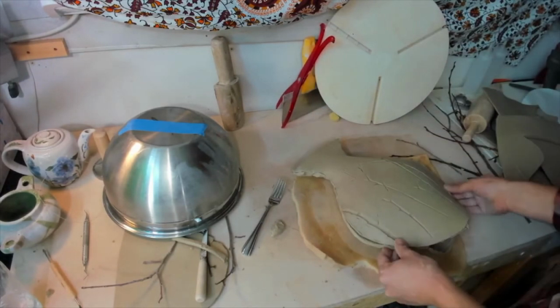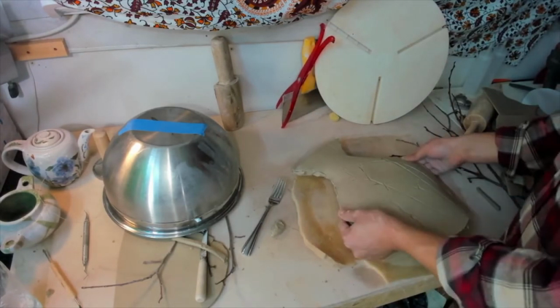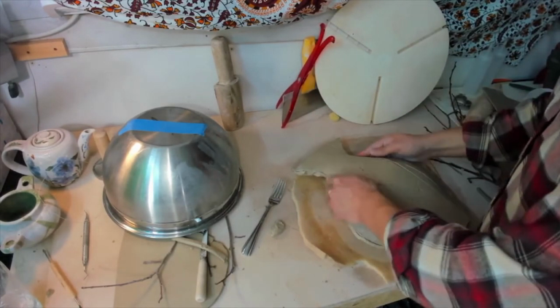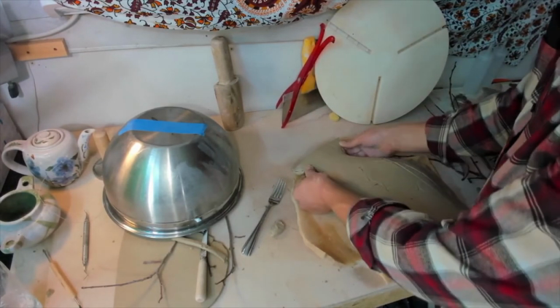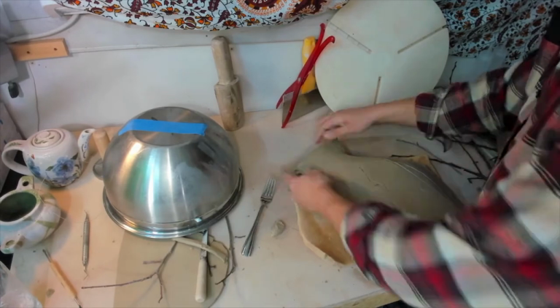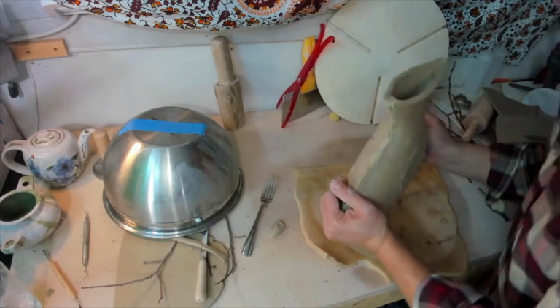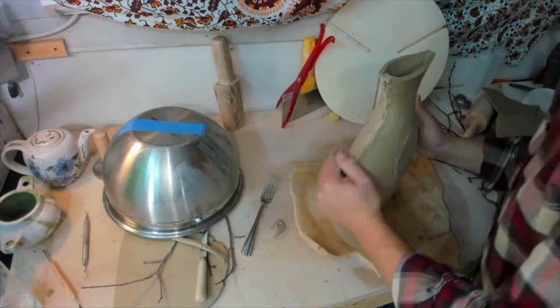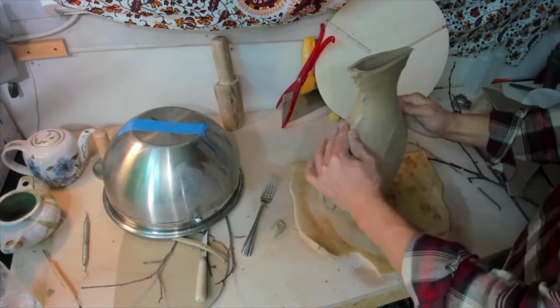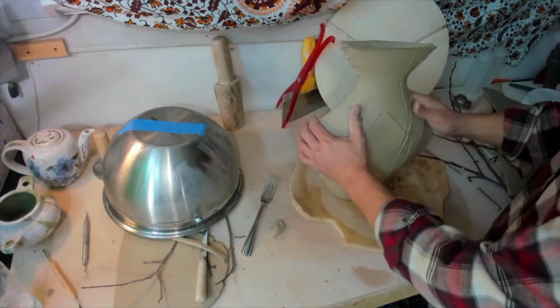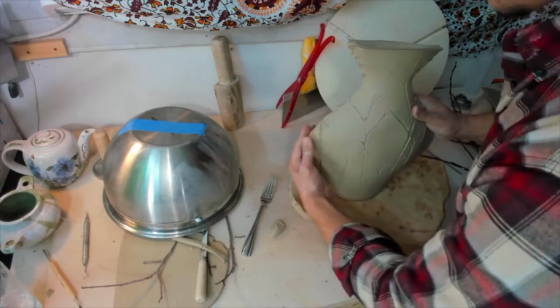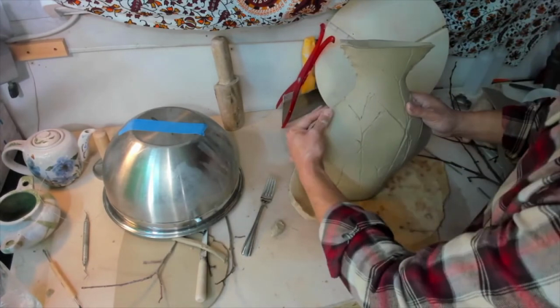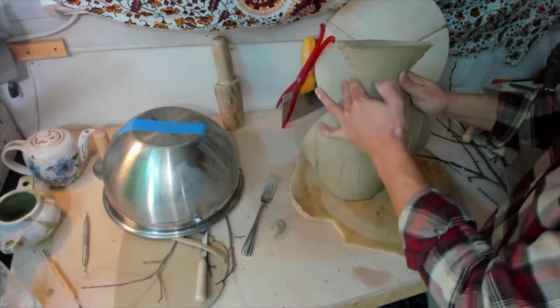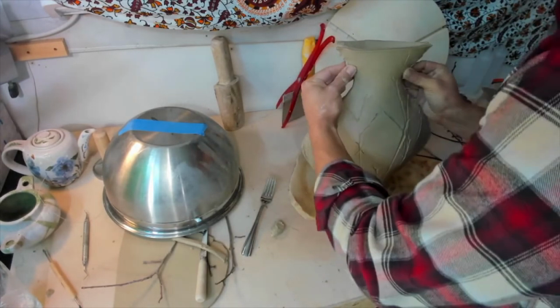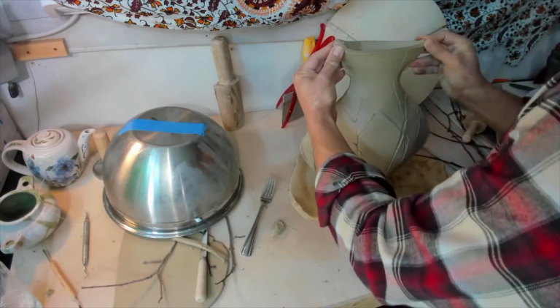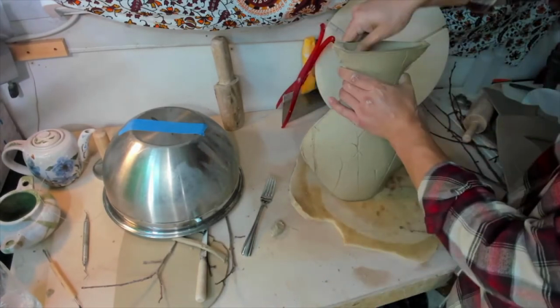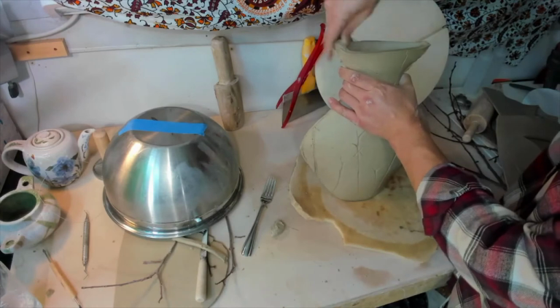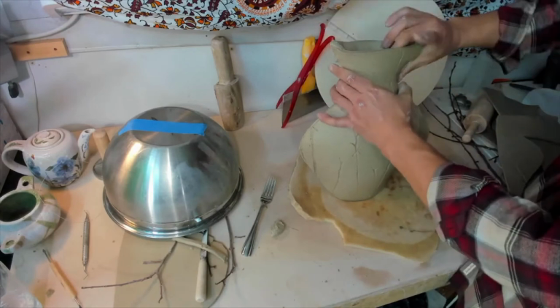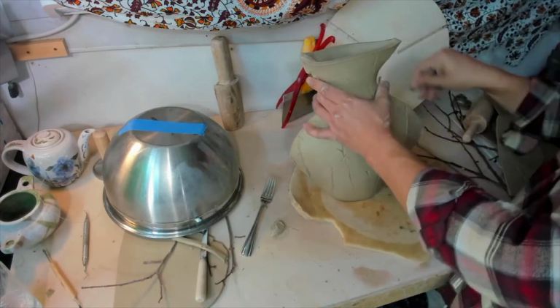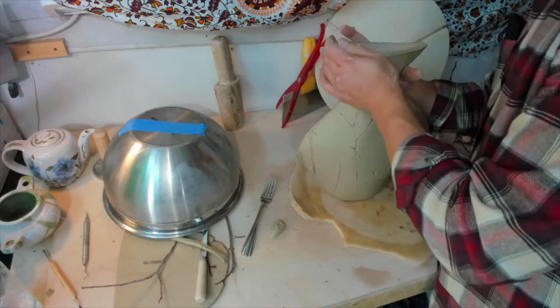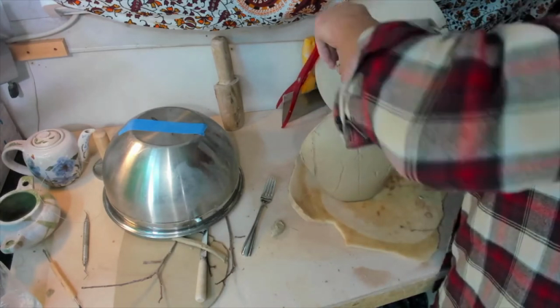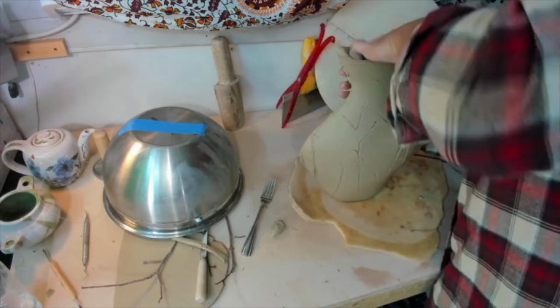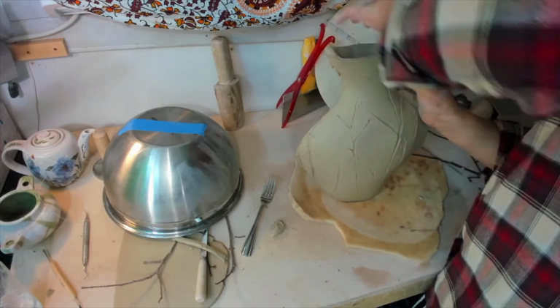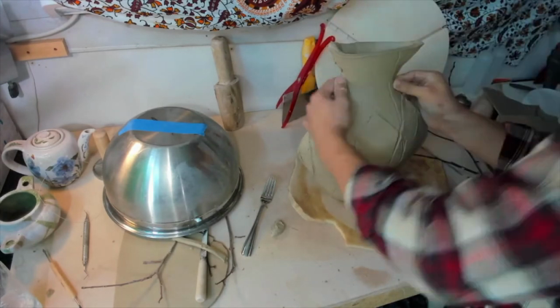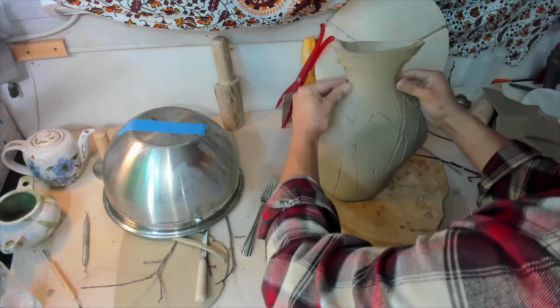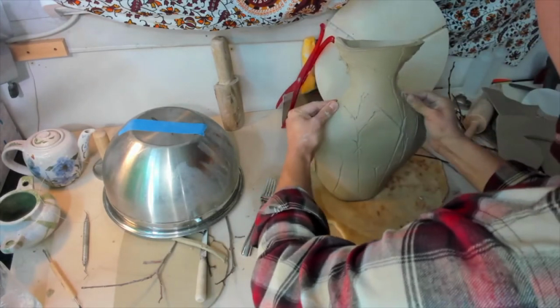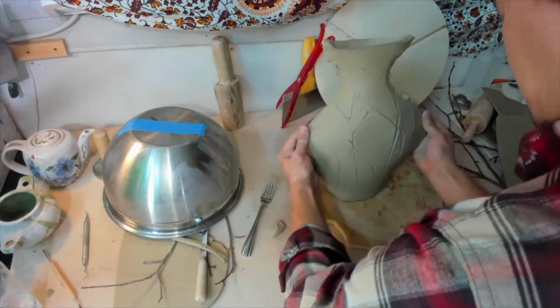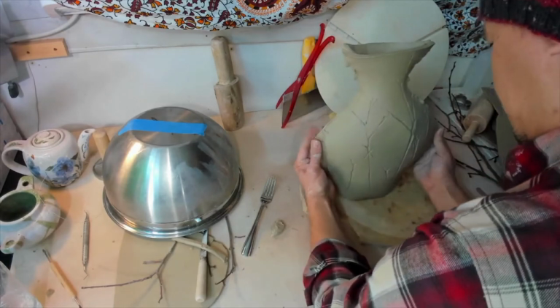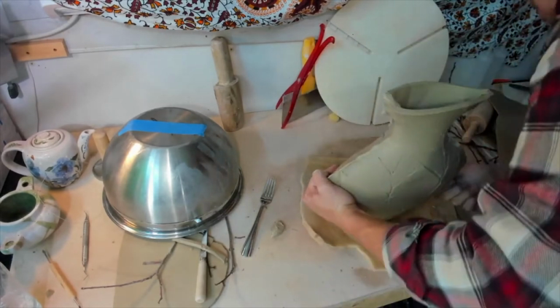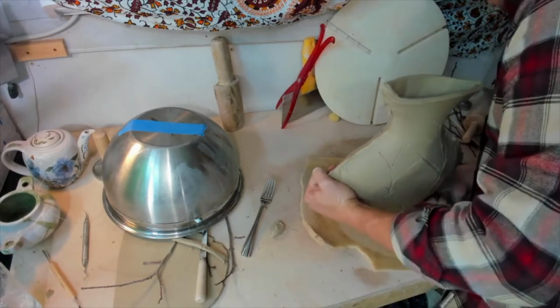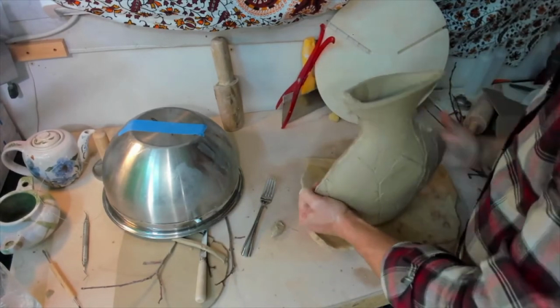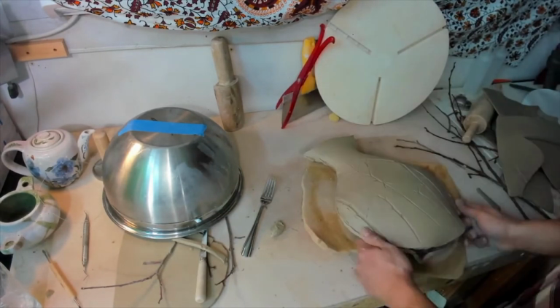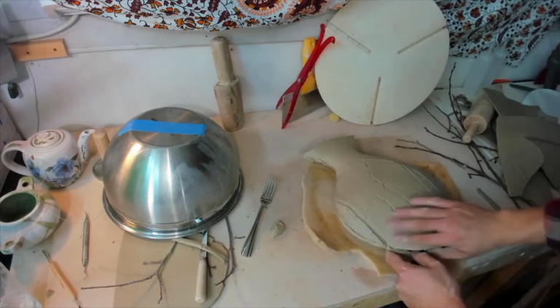It's important while joining these two pieces of clay to make sure that they are pressed as firmly together as possible. Clay that is not well joined will shrink as it dries and the seam can break apart.